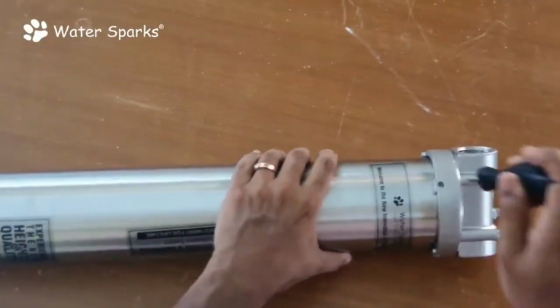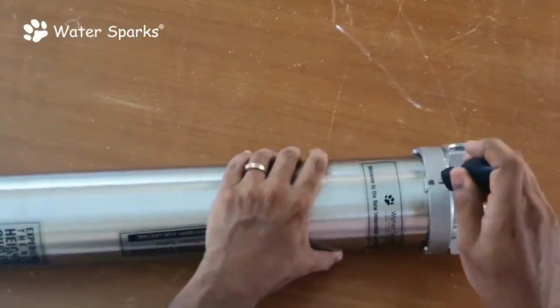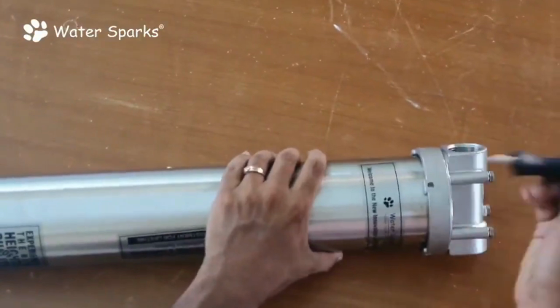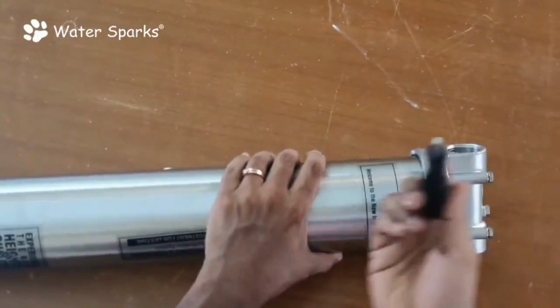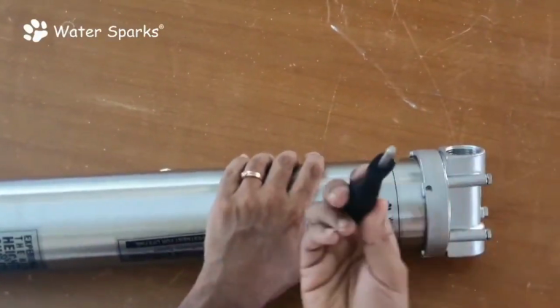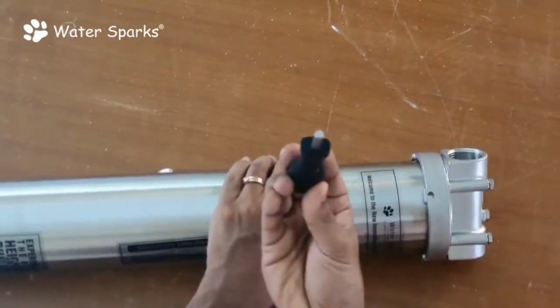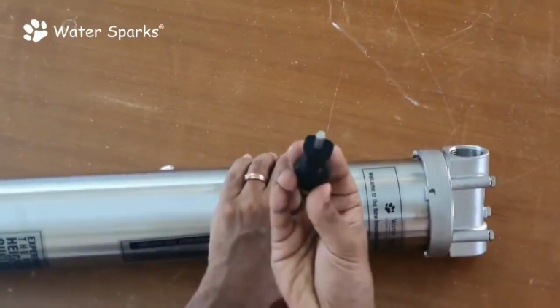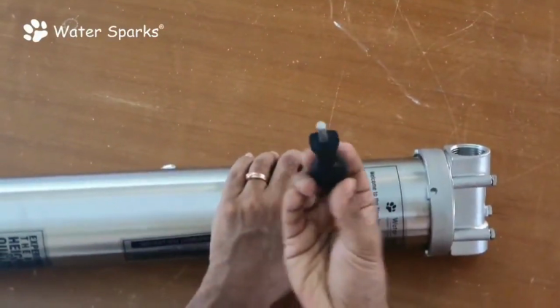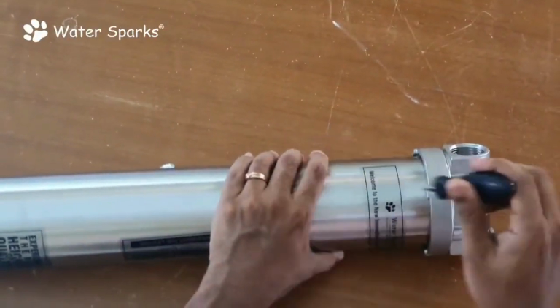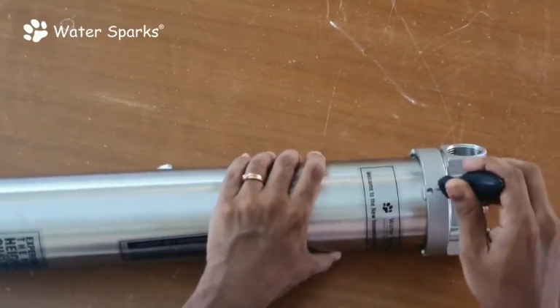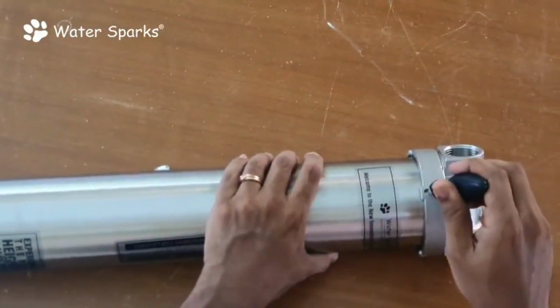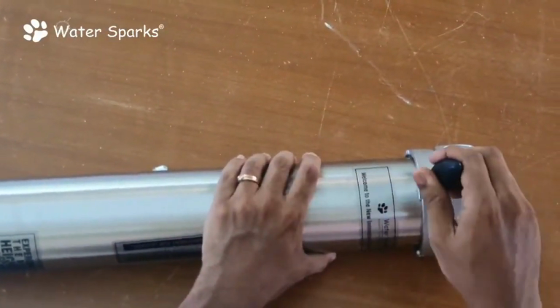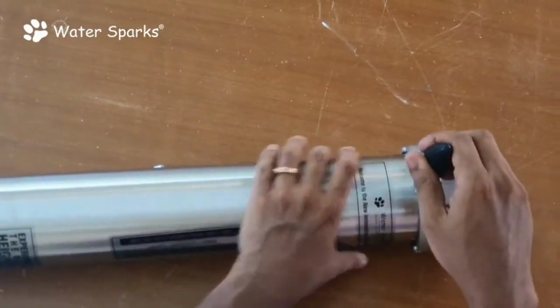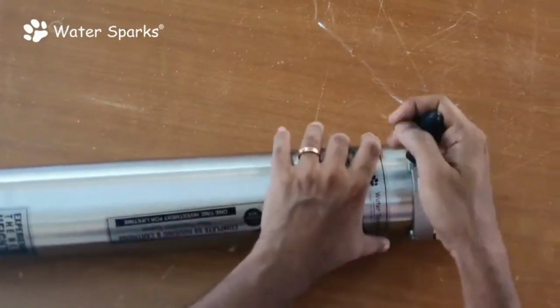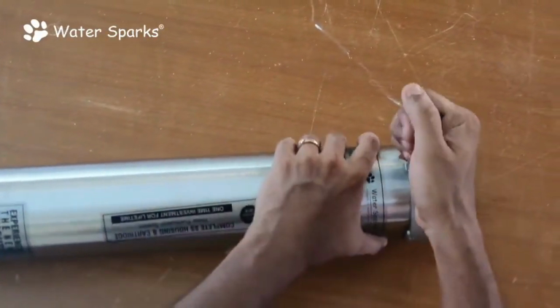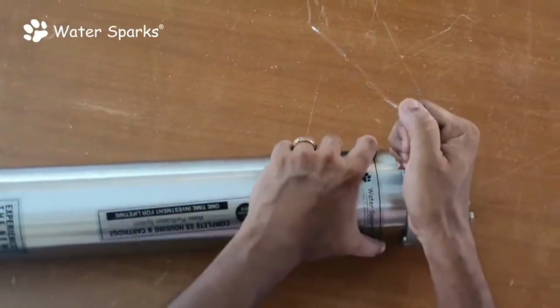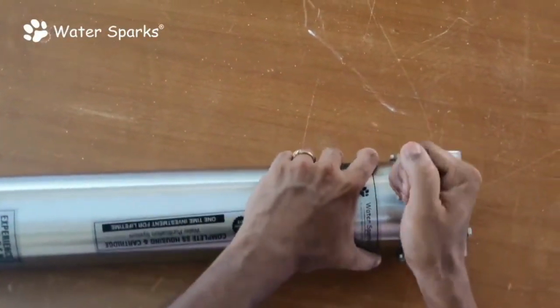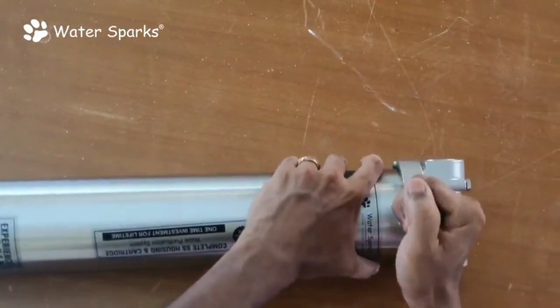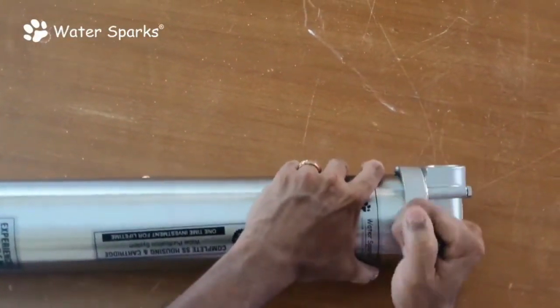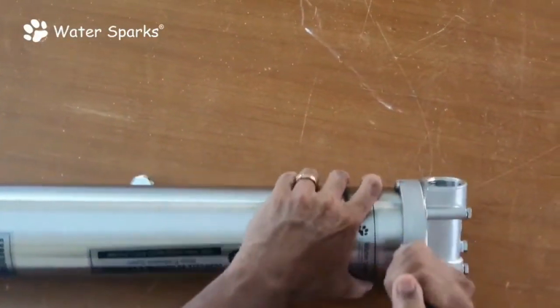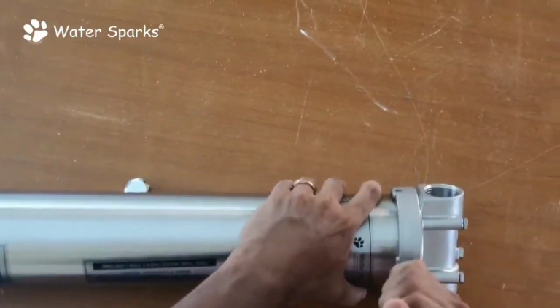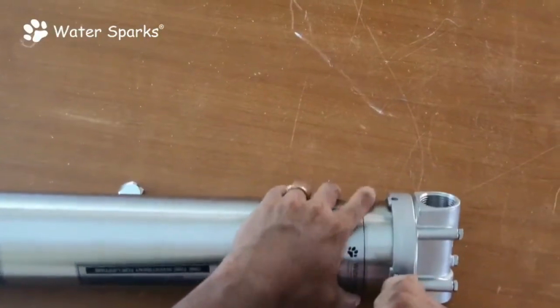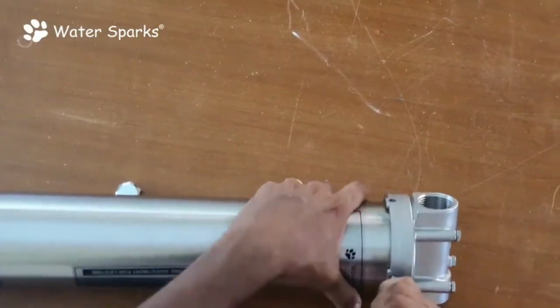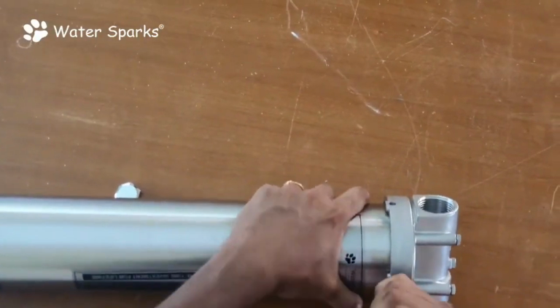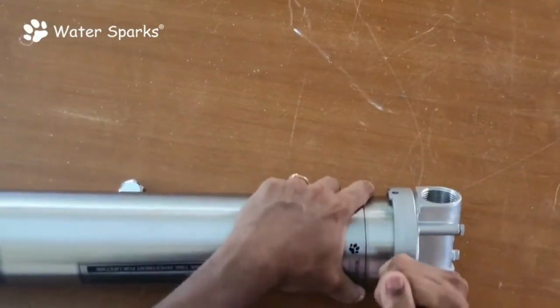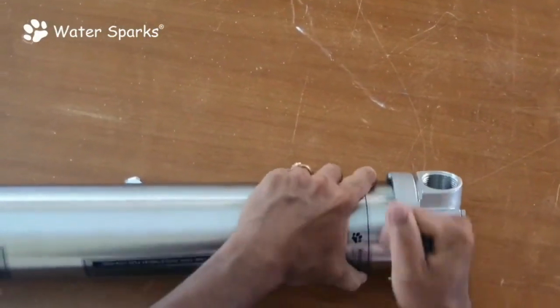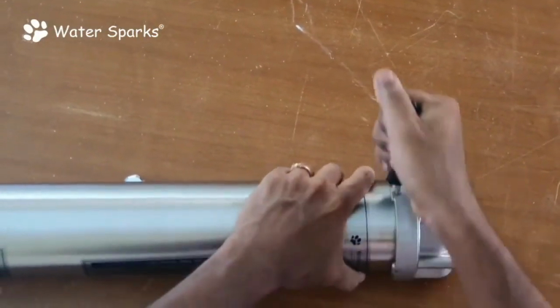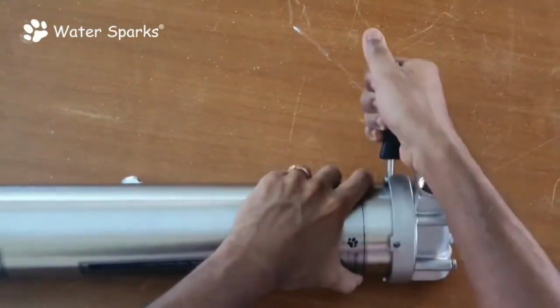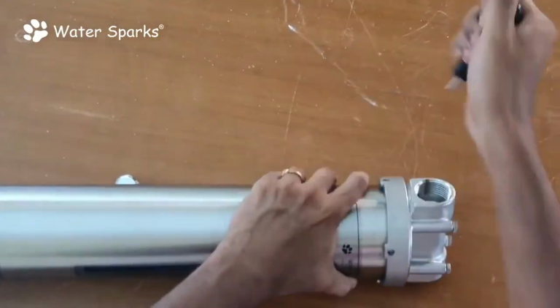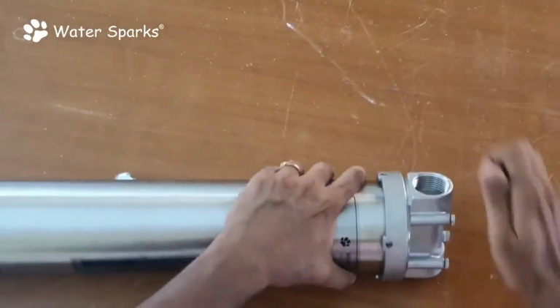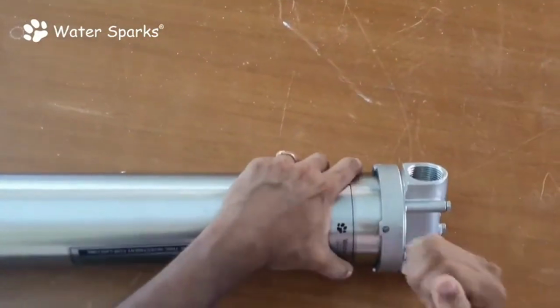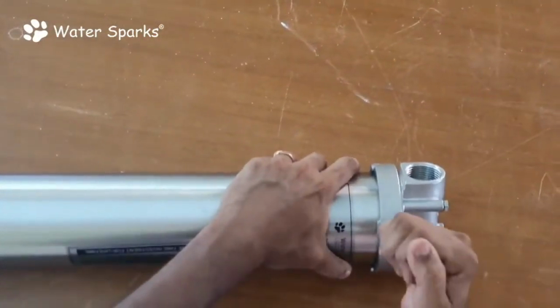You just need this key for the unit. You pull it like this — it's tight — and when you do it like this, it's going to get open.